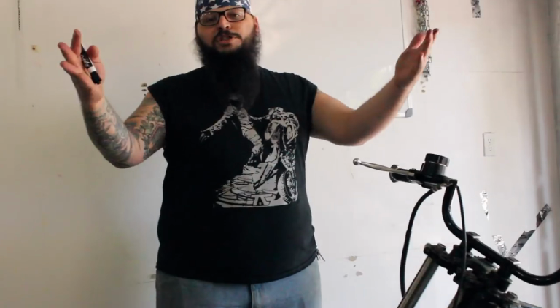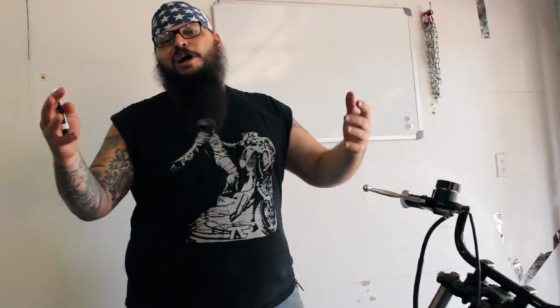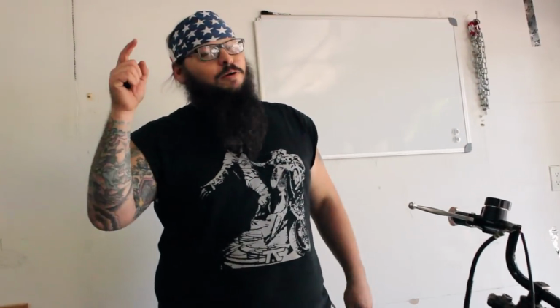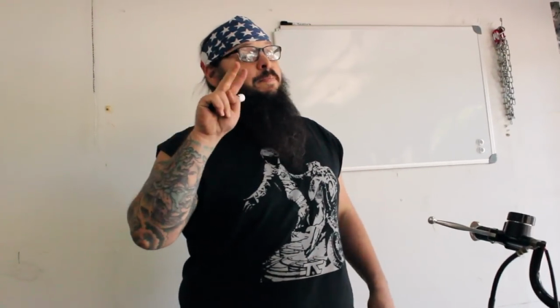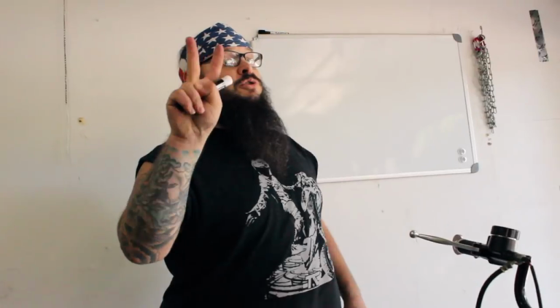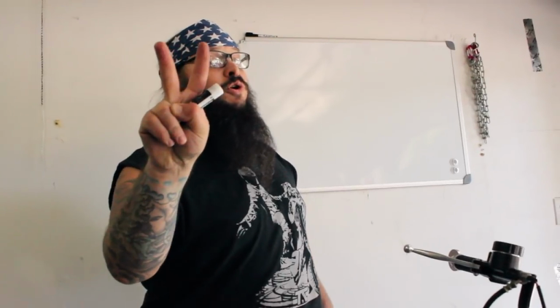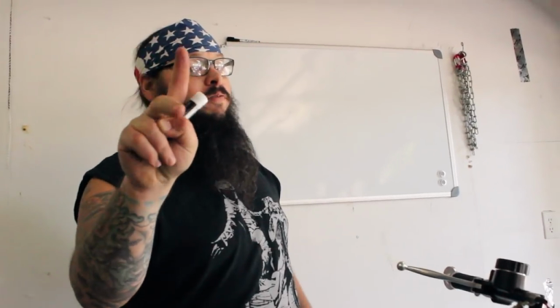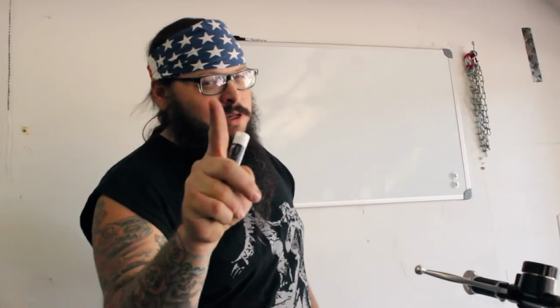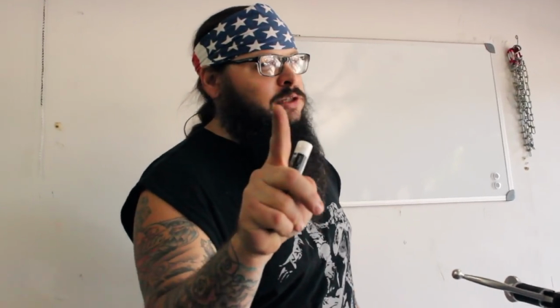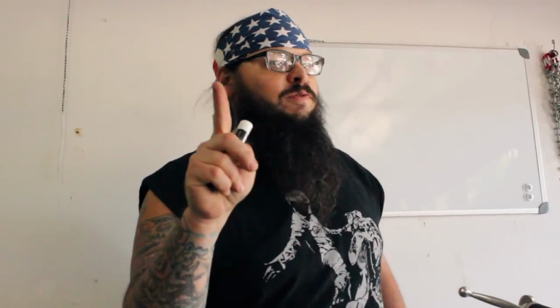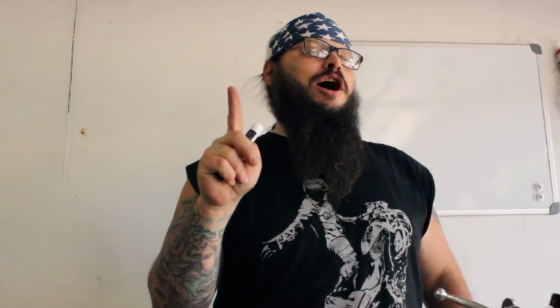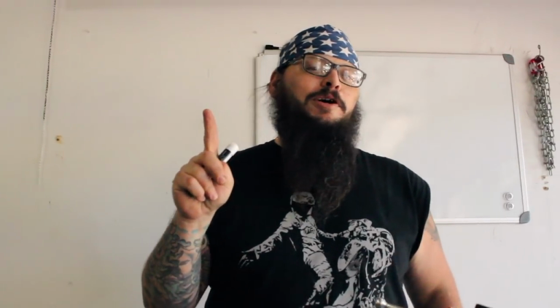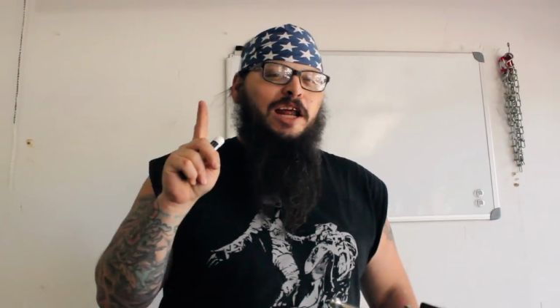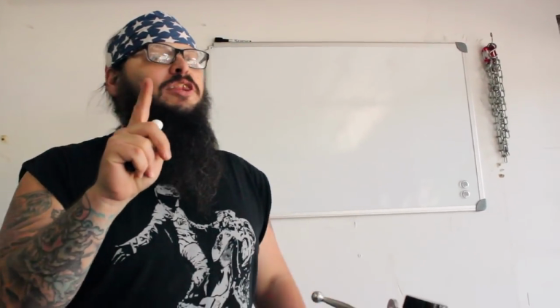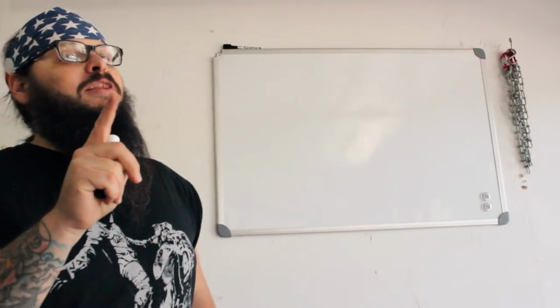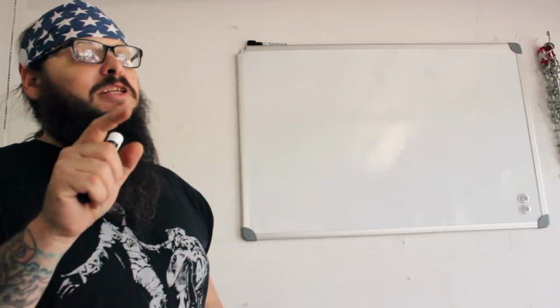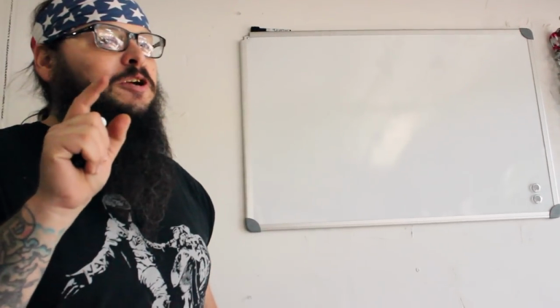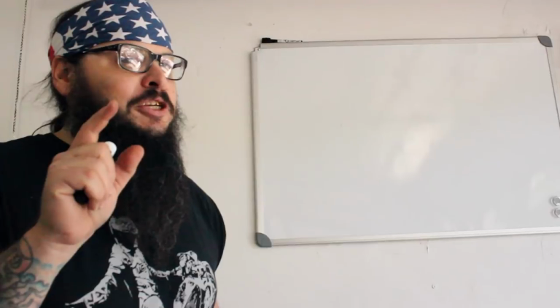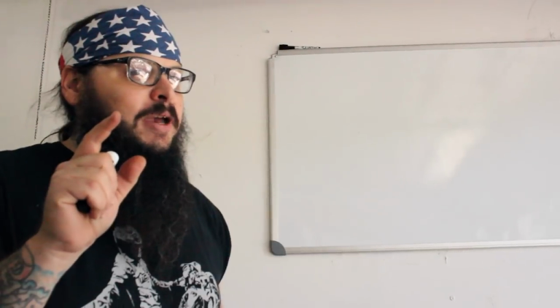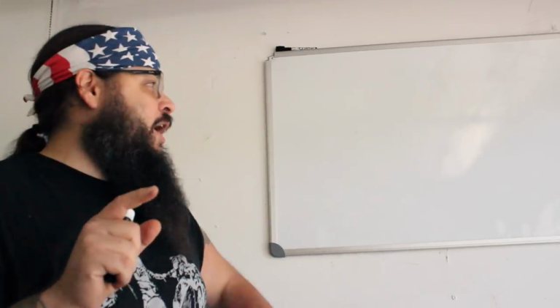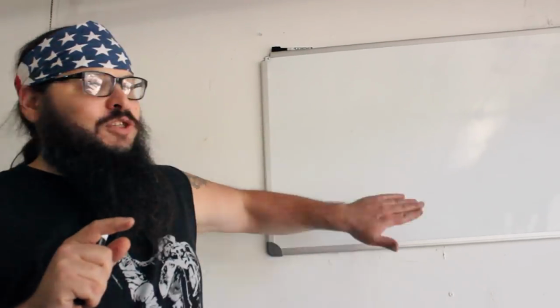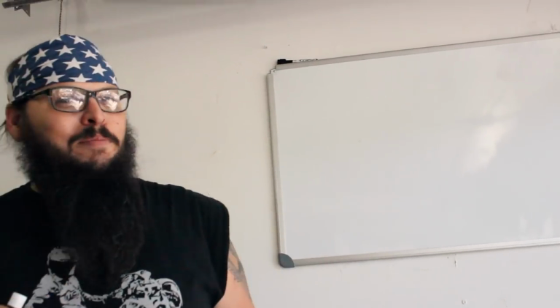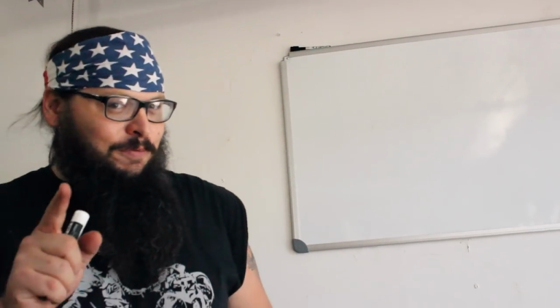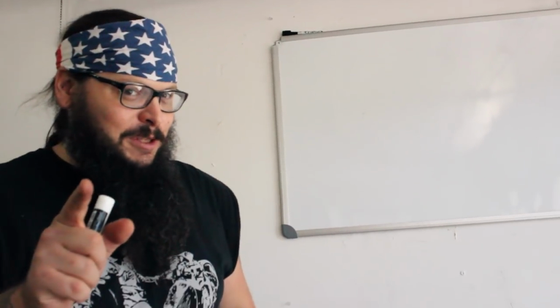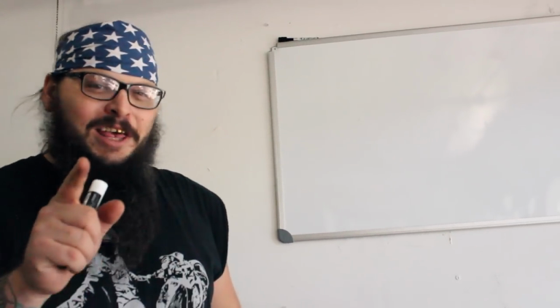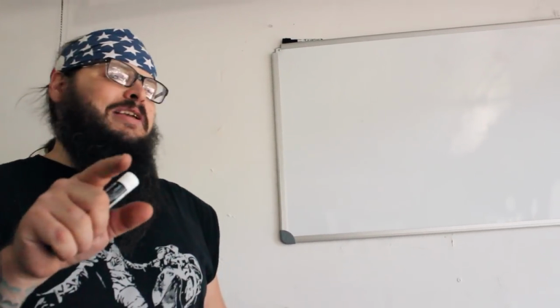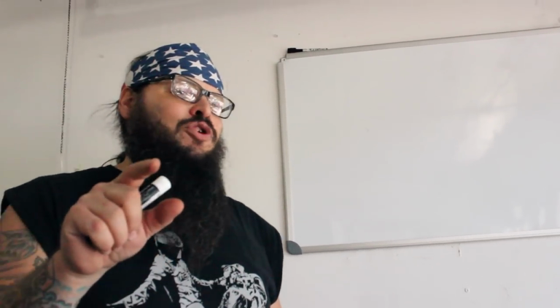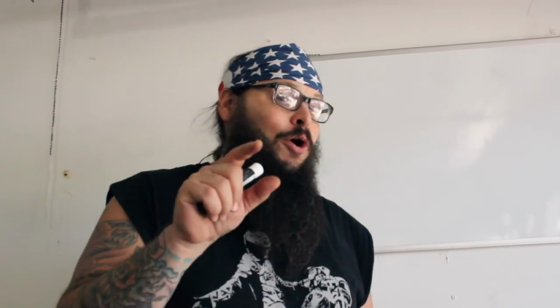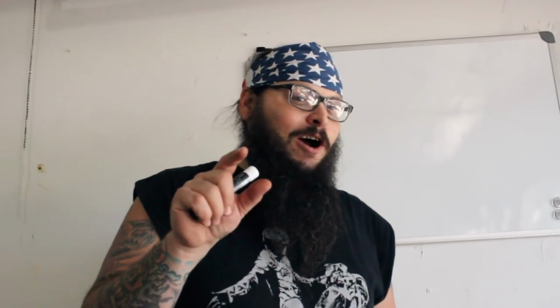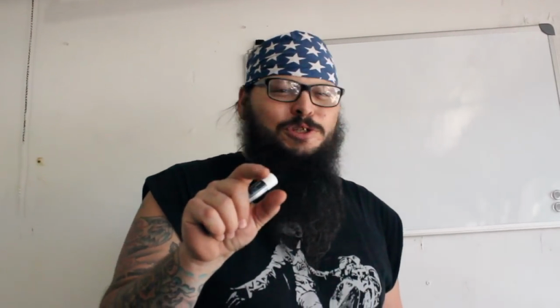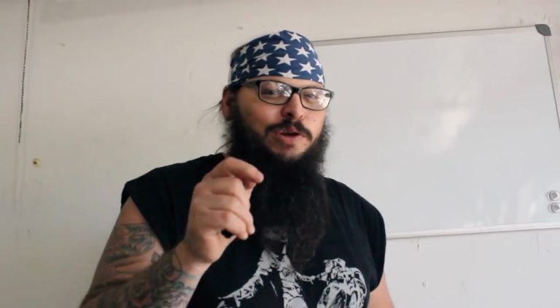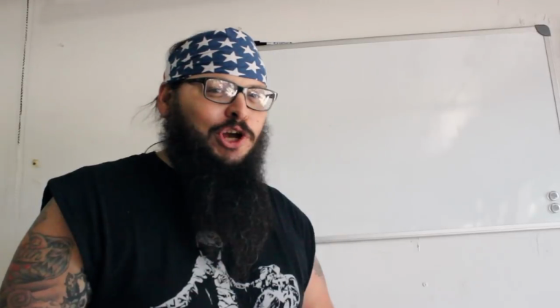What's up, guys? Welcome to episode 2 of the XS650 Chopper build. I thought I'd make things a little bit legitimate and go ahead and get us a whiteboard for this thing. That way we can keep track of all the costs, just like a real show.